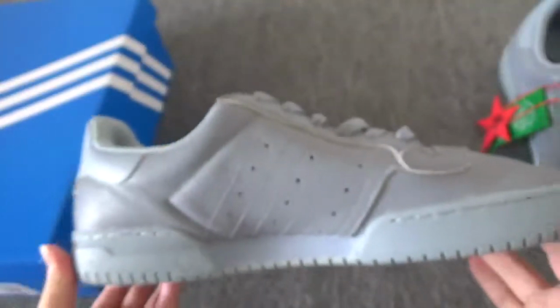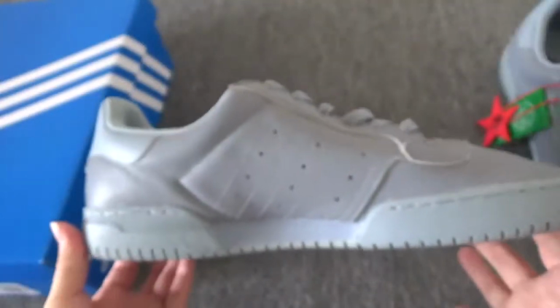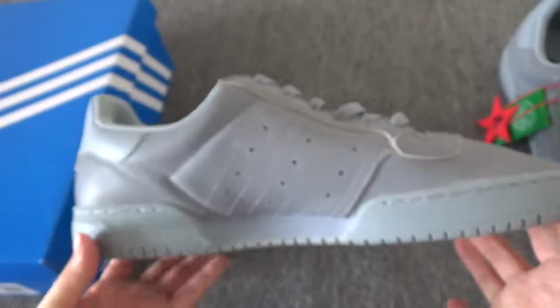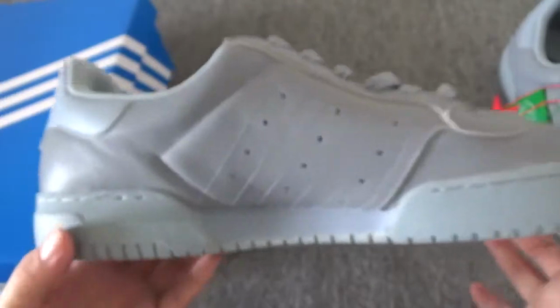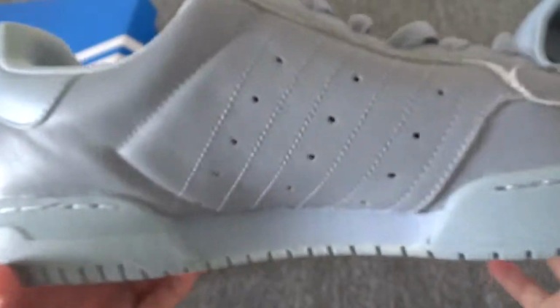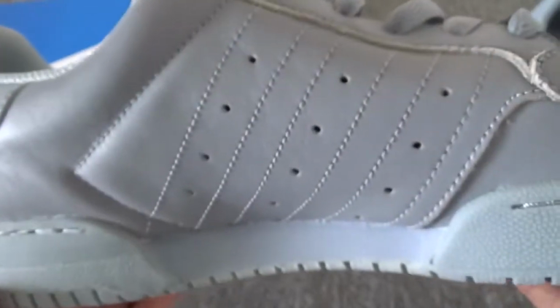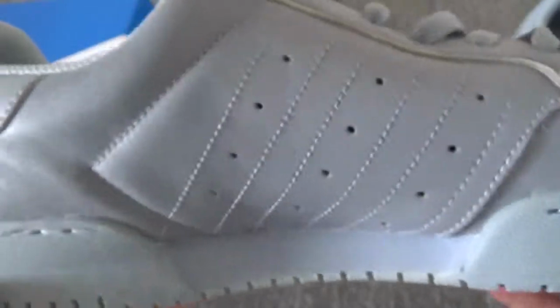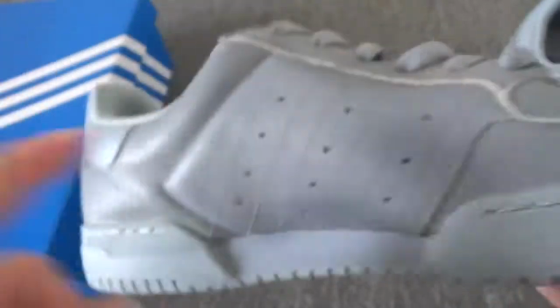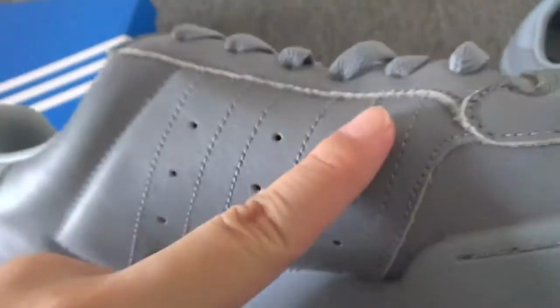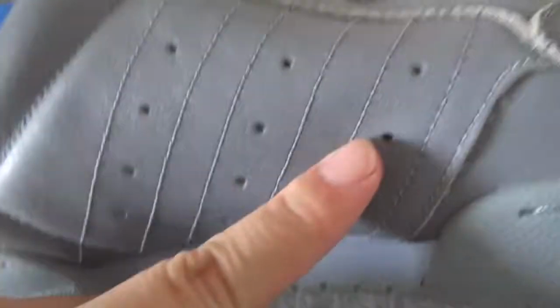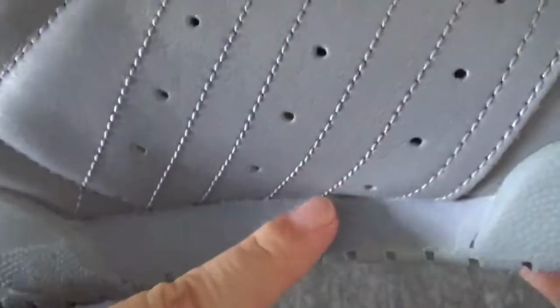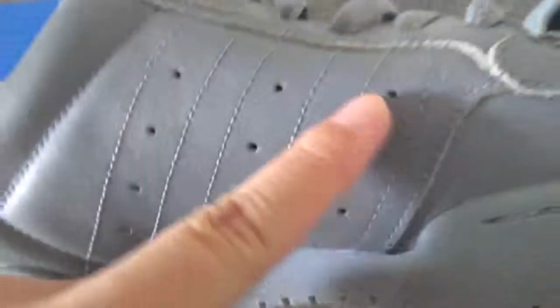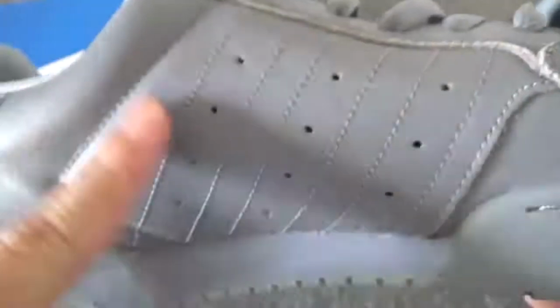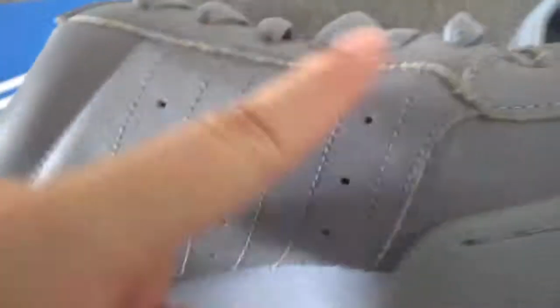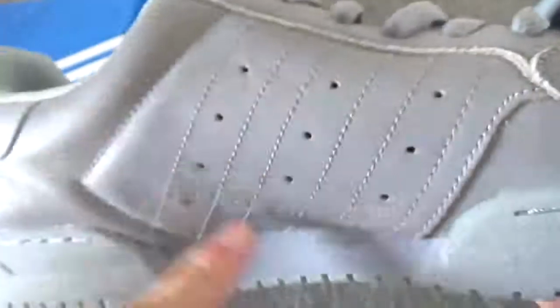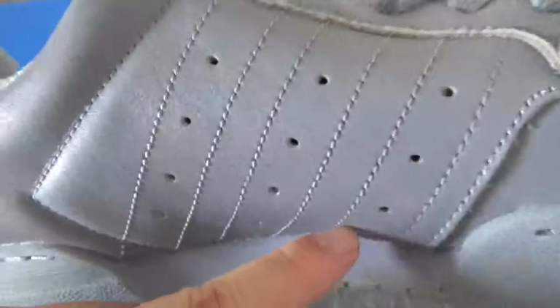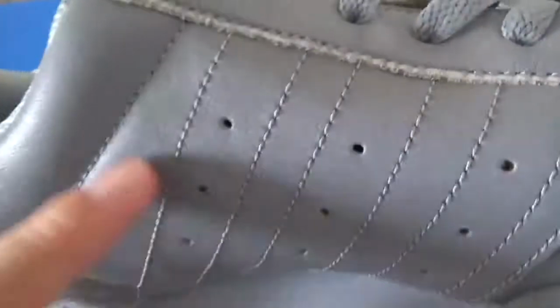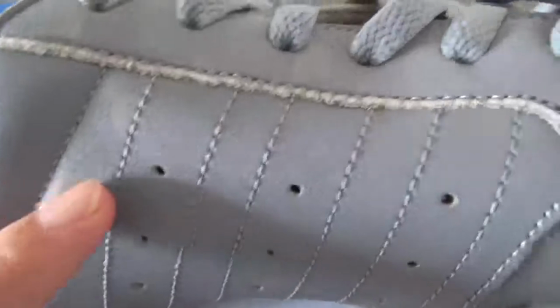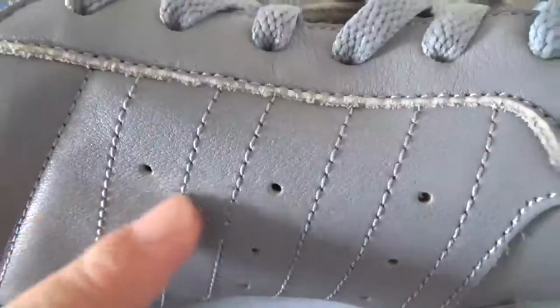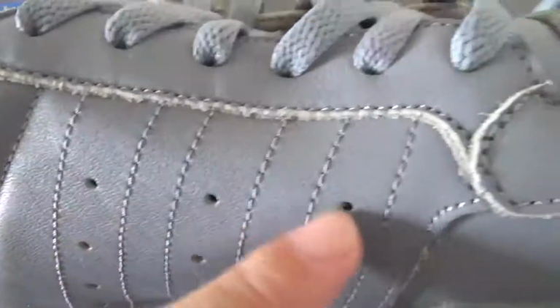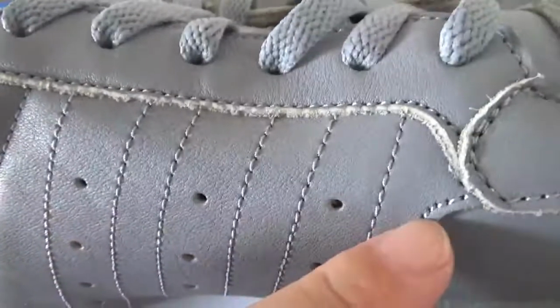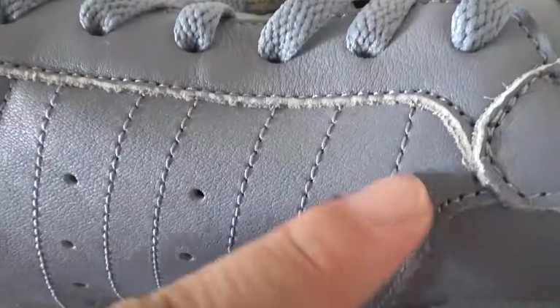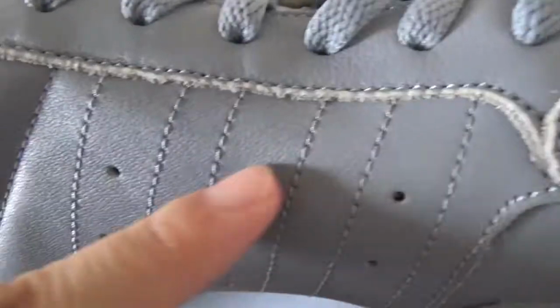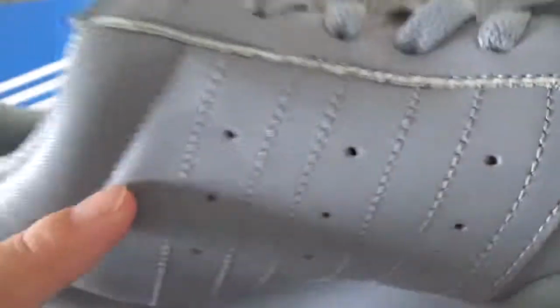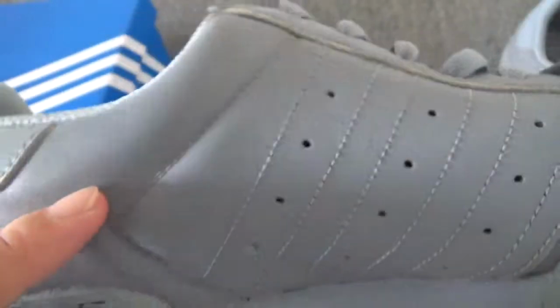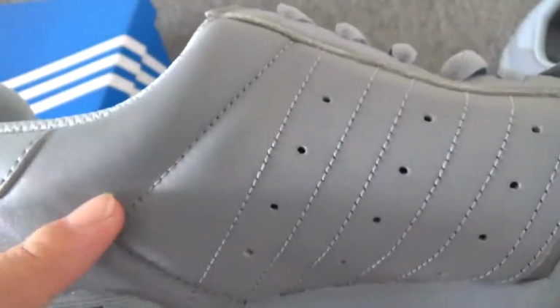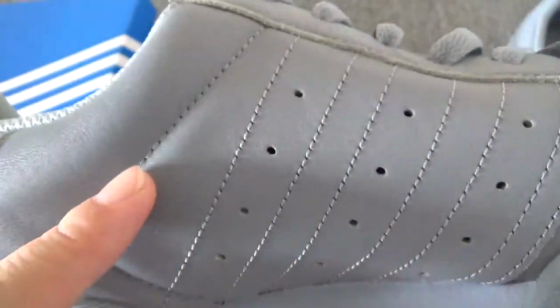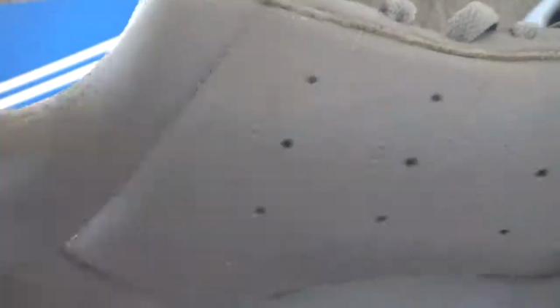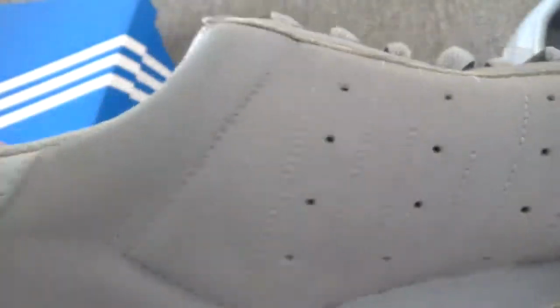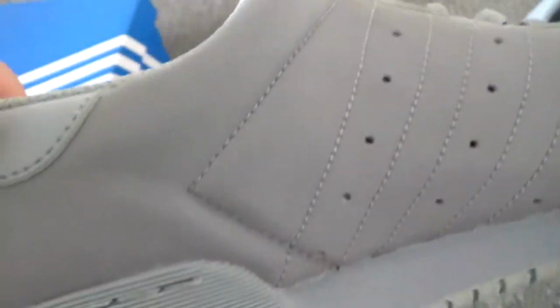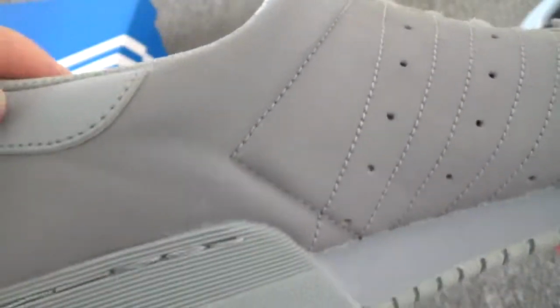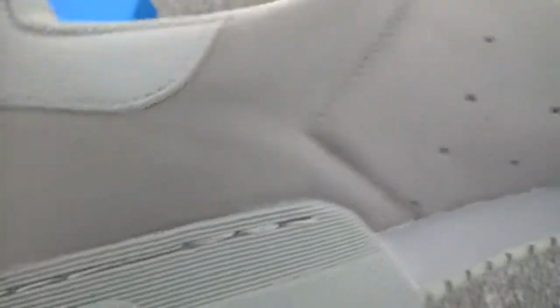From the side, you can check some holes on this part. And also you can check this stitching — it's very on point.